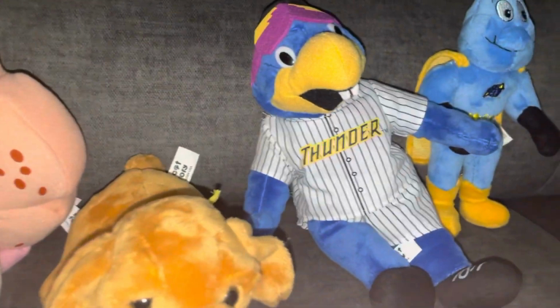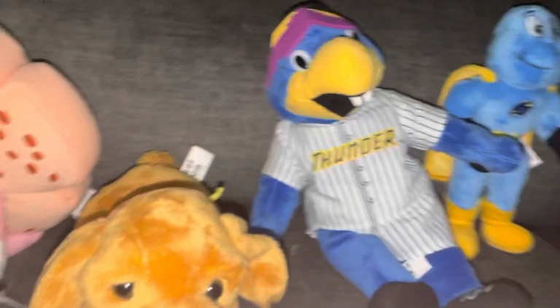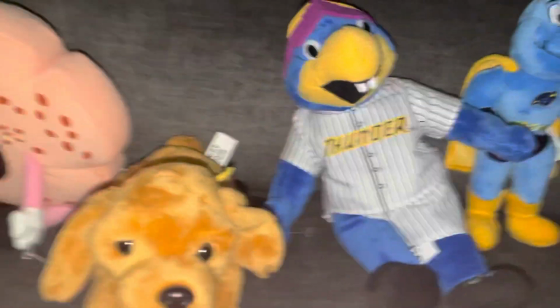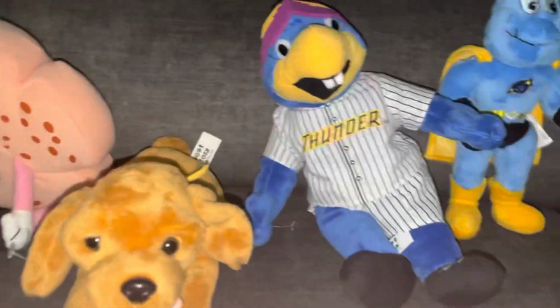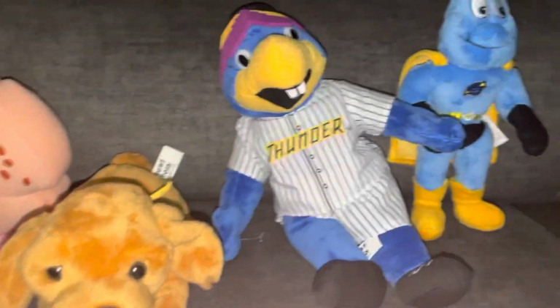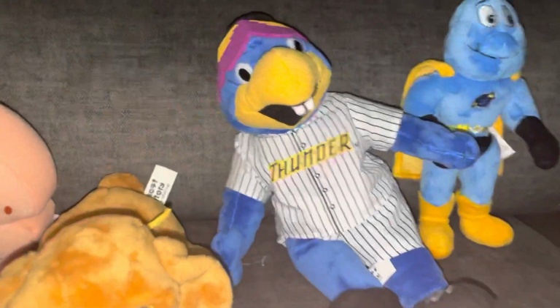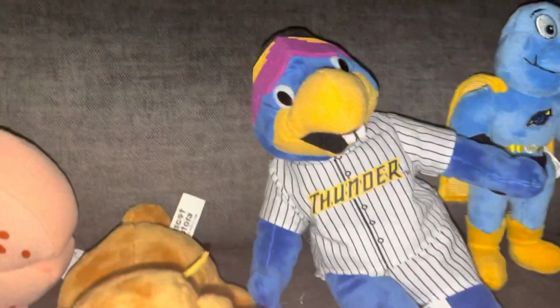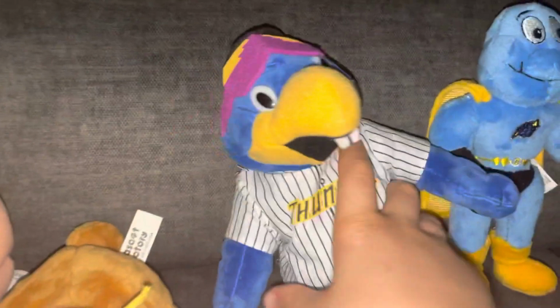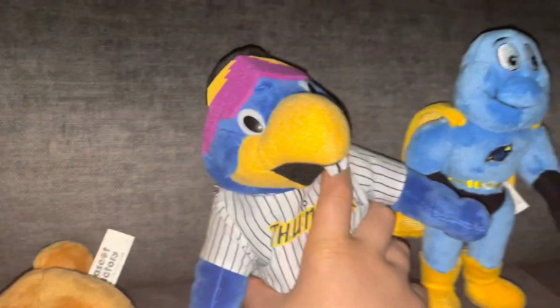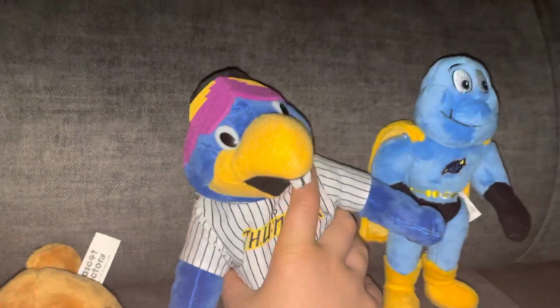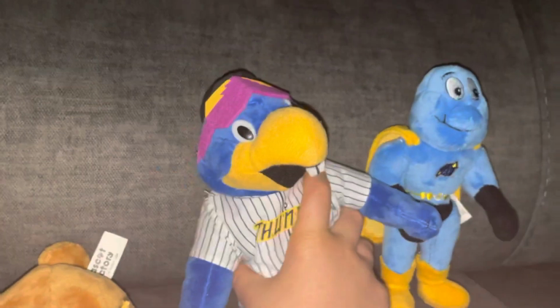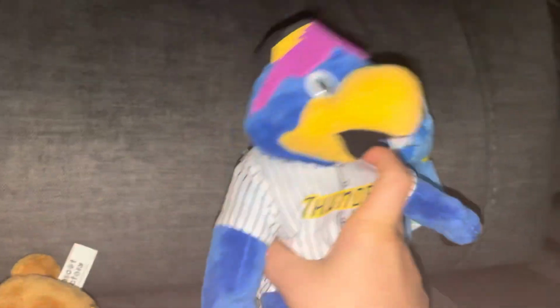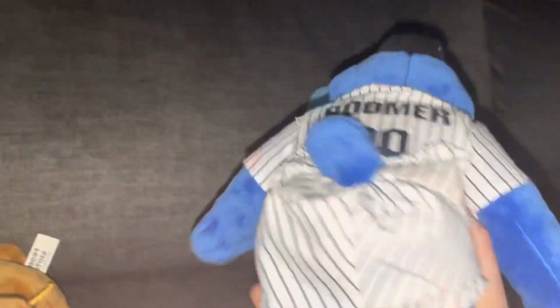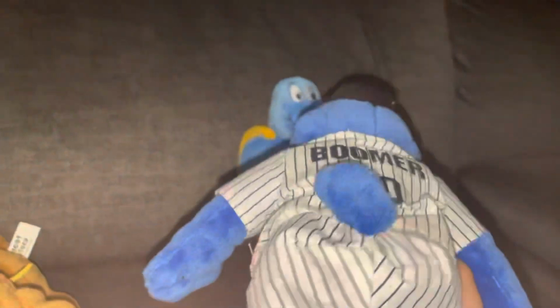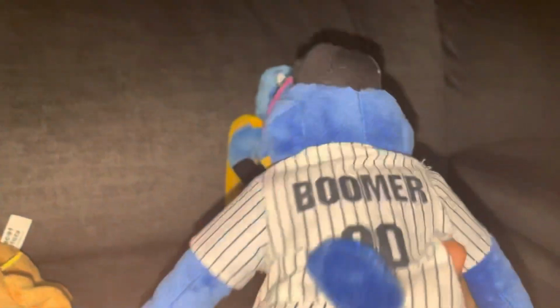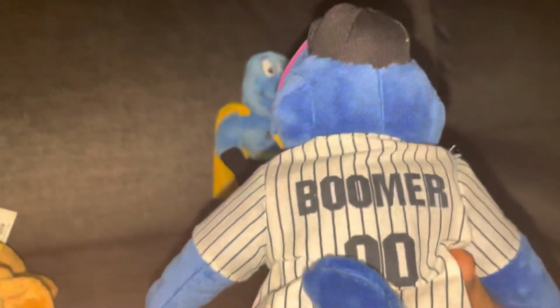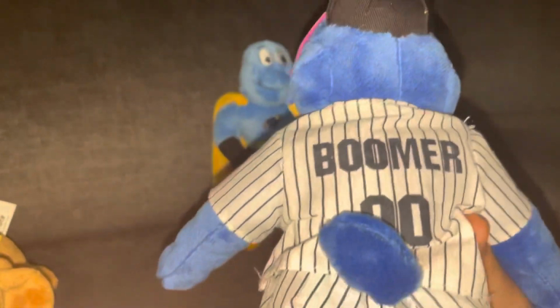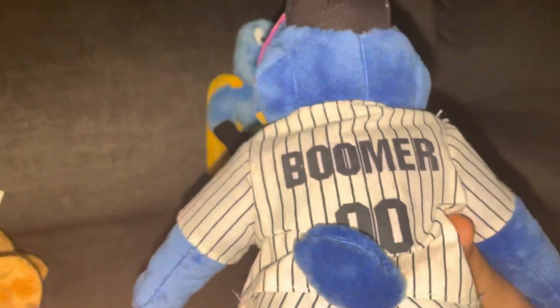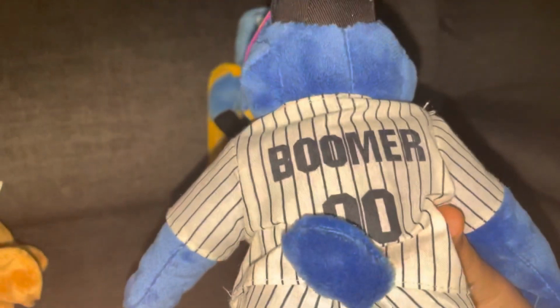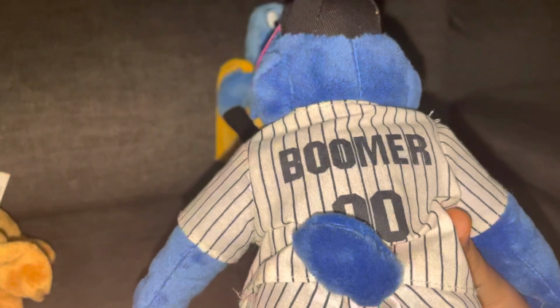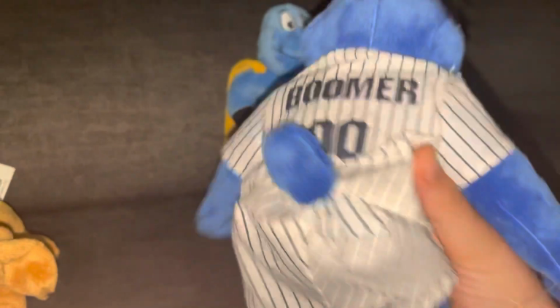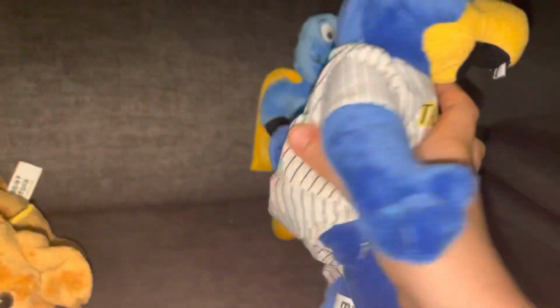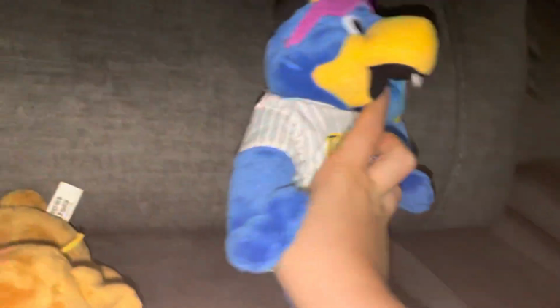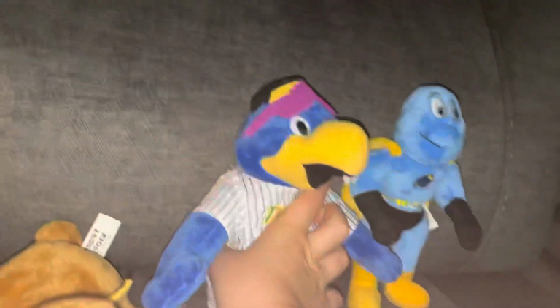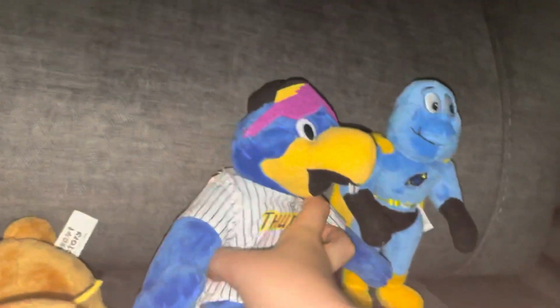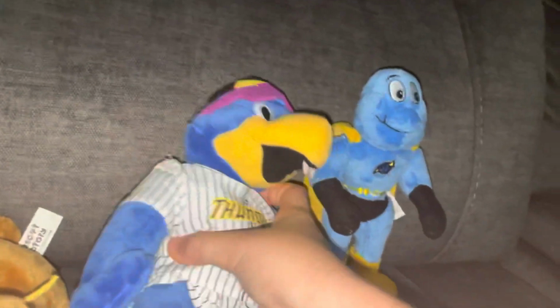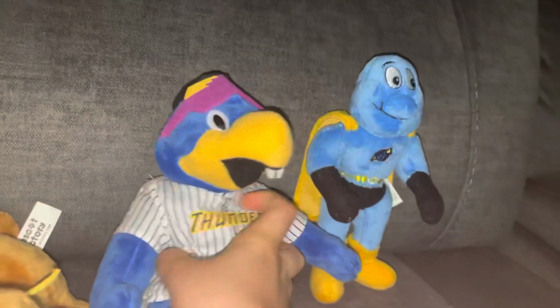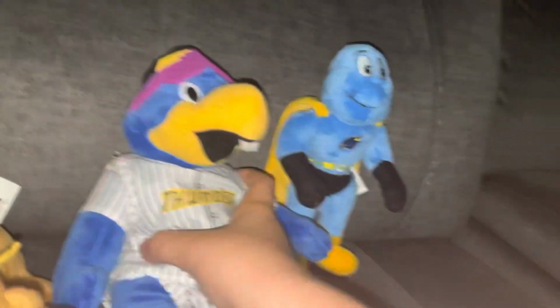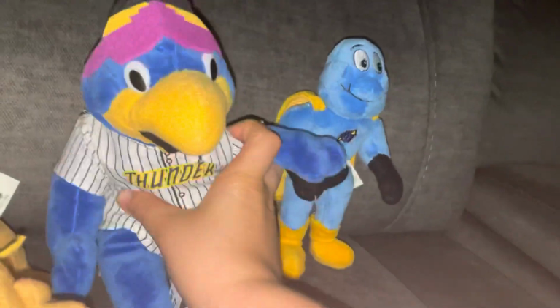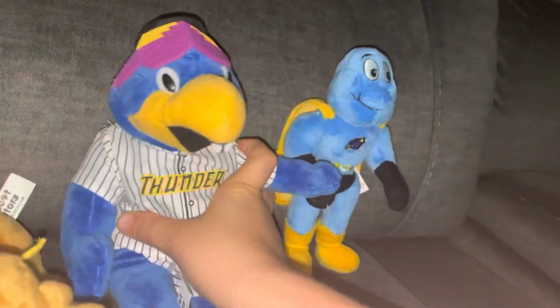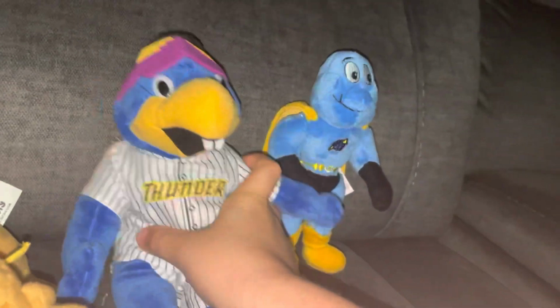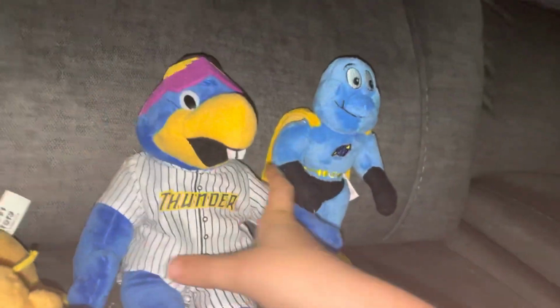On to the next mascot — the main mascot. His name is Boomer. He's the main mascot. I think he's like a bird.